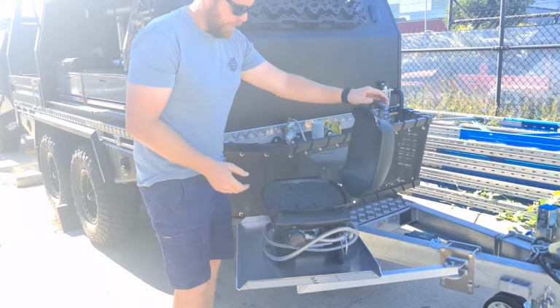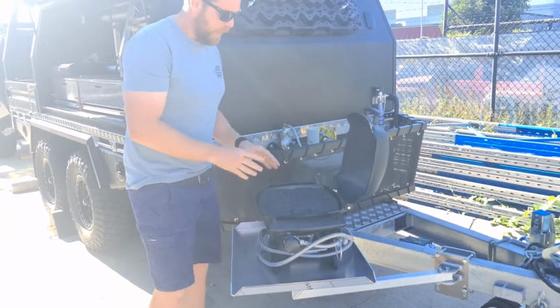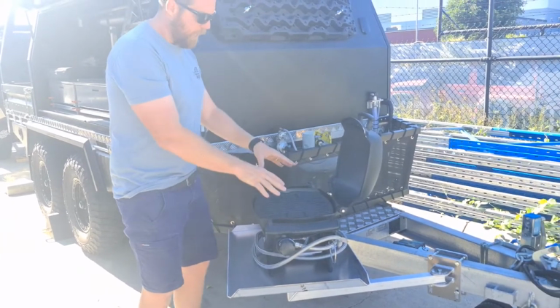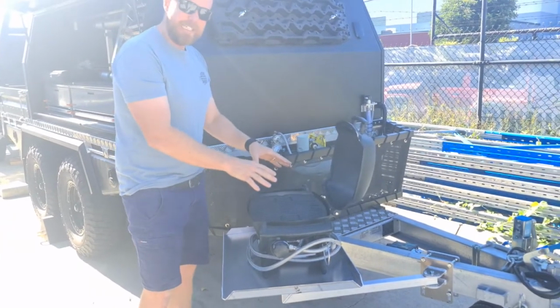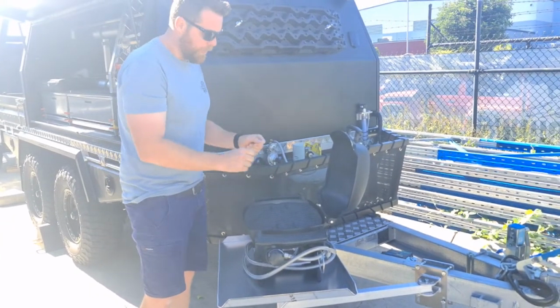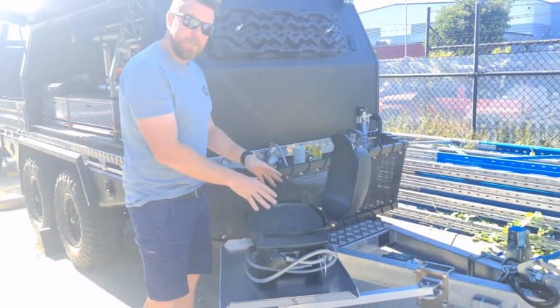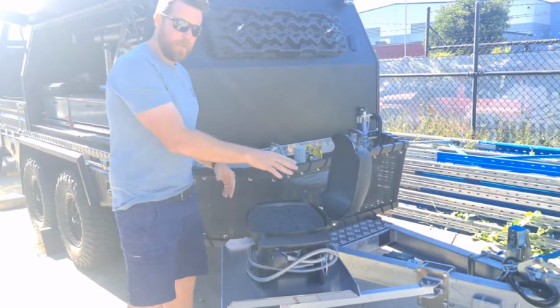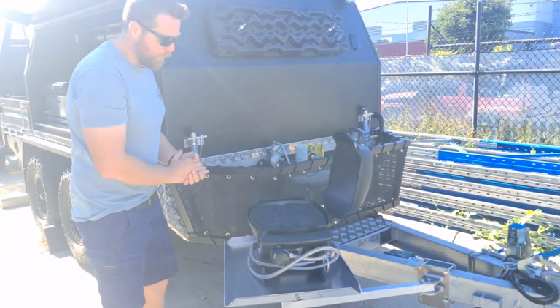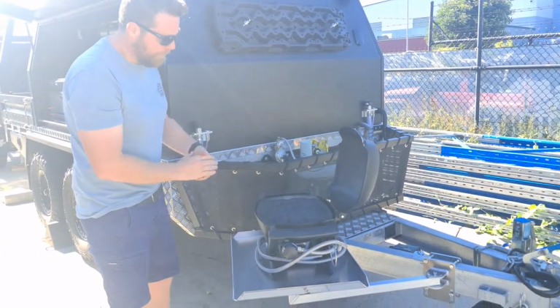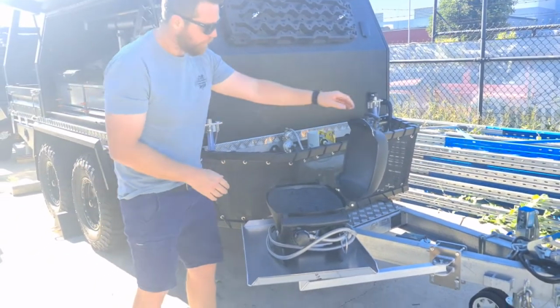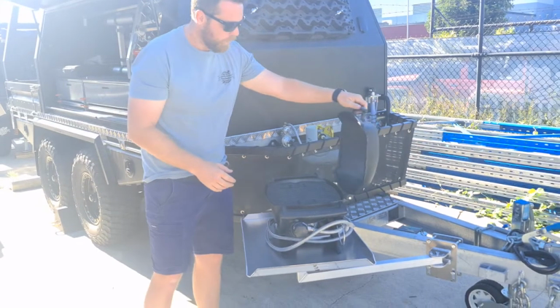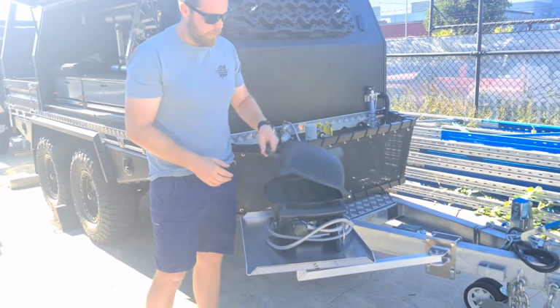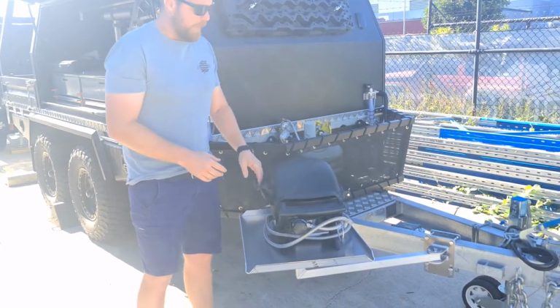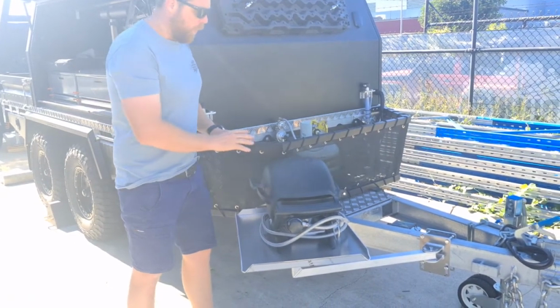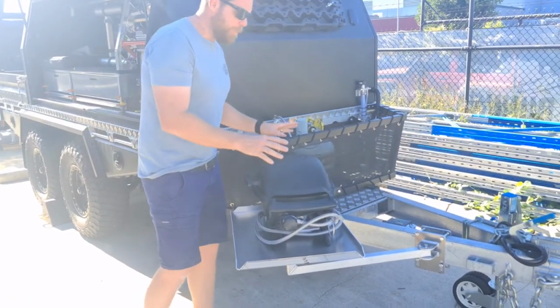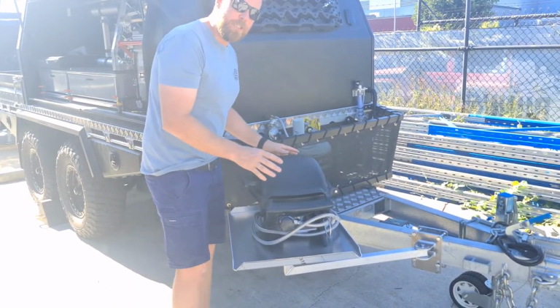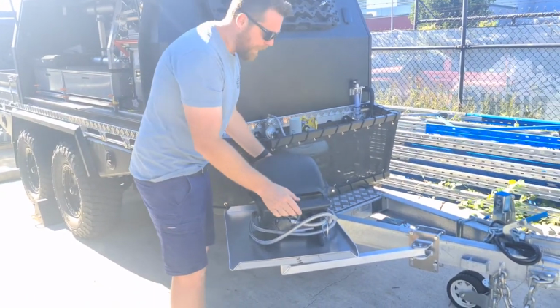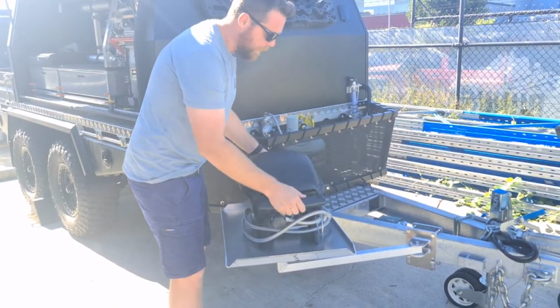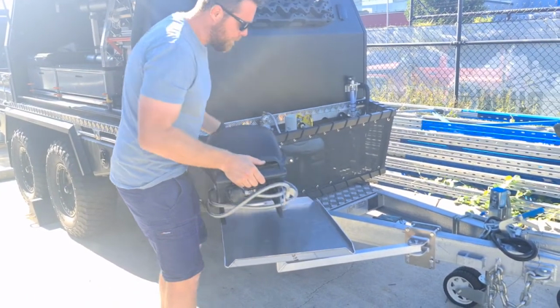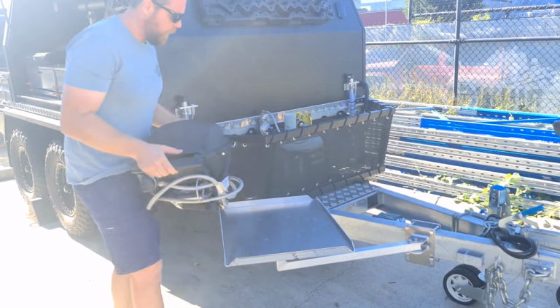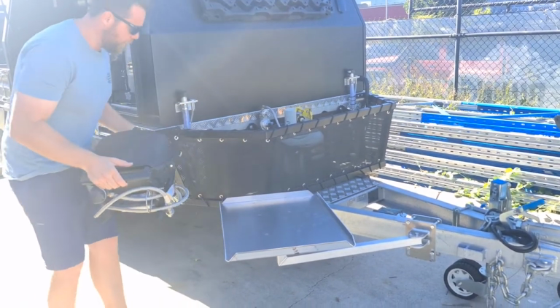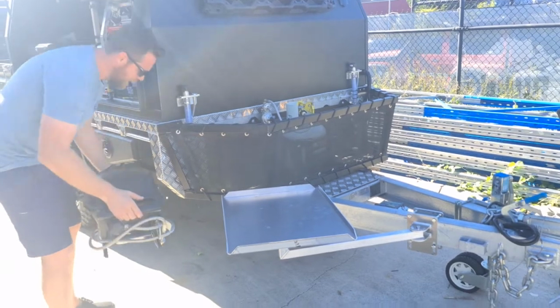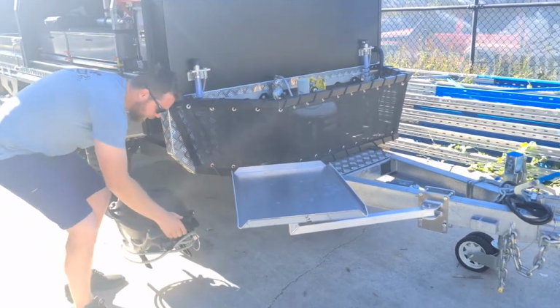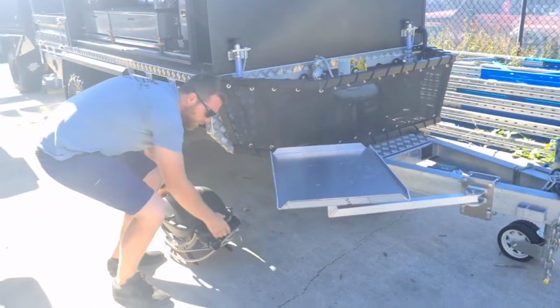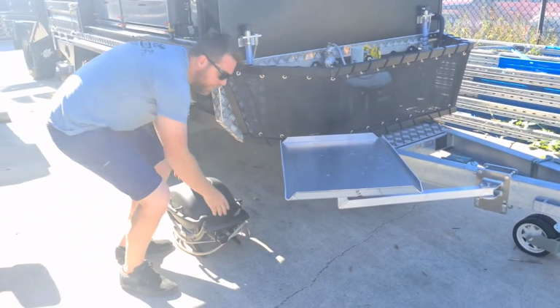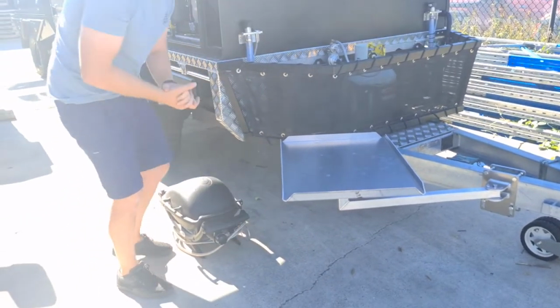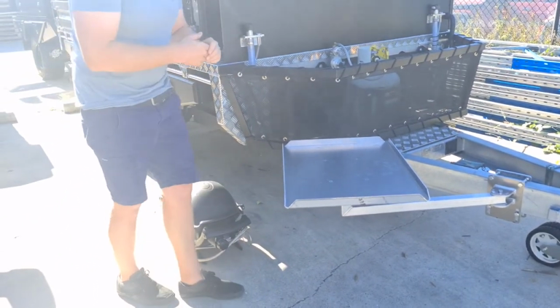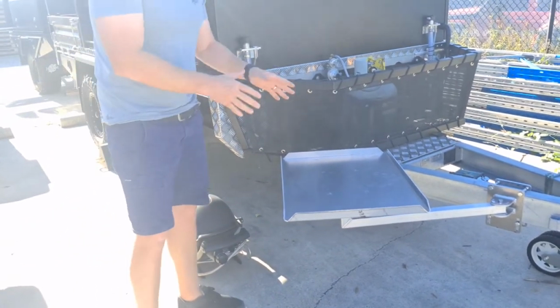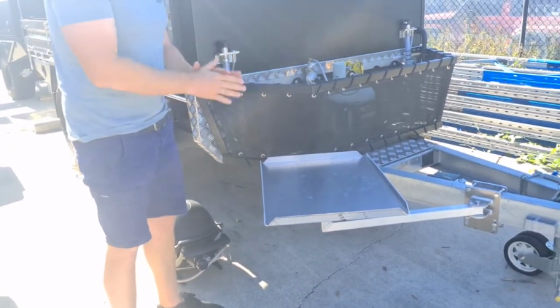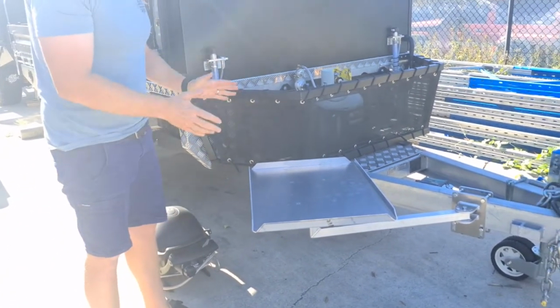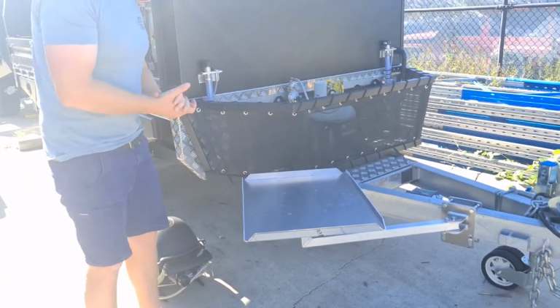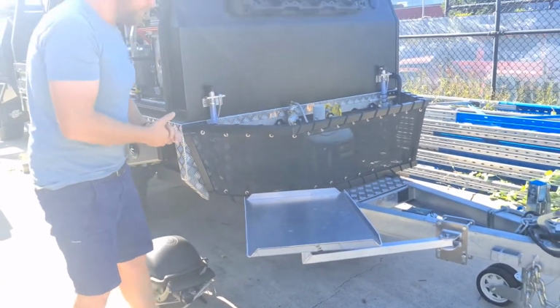At this height, it's a great easy height to operate the barbecue off the drawbar. All made from aluminium, all made here in Brisbane. If you were to take the barbecue off, it's just a really good handy table that you can operate from.